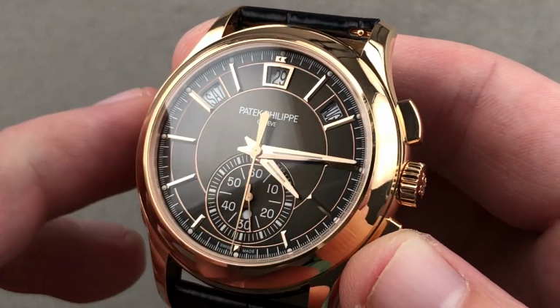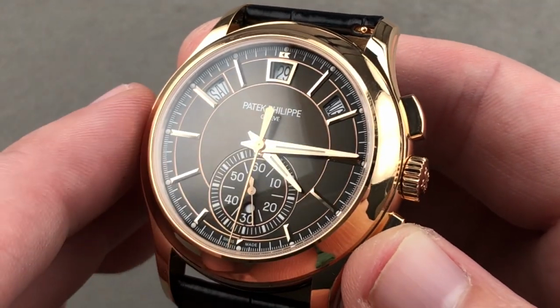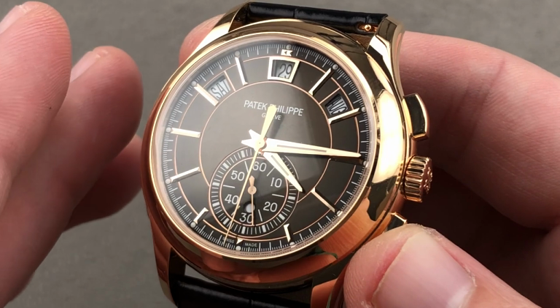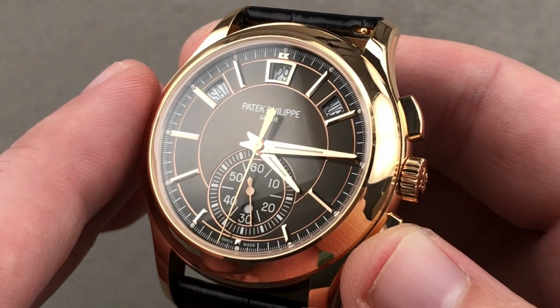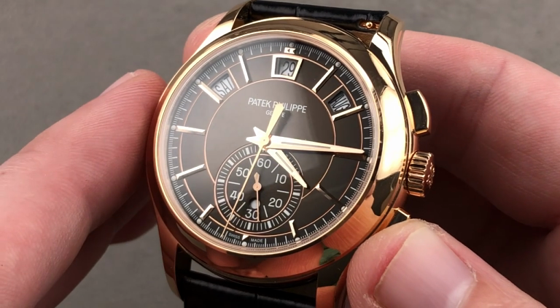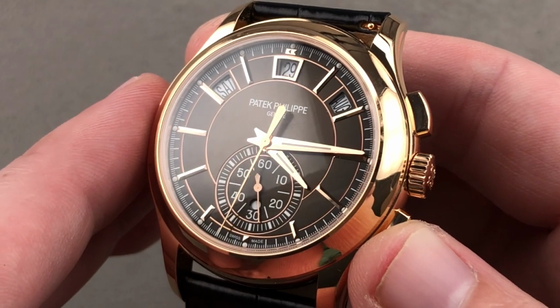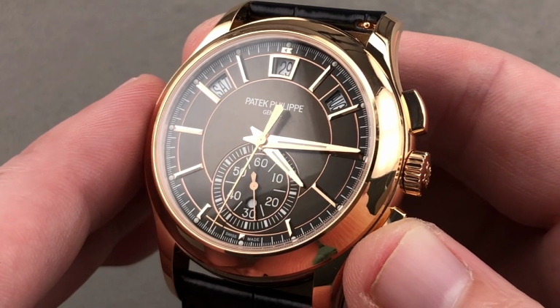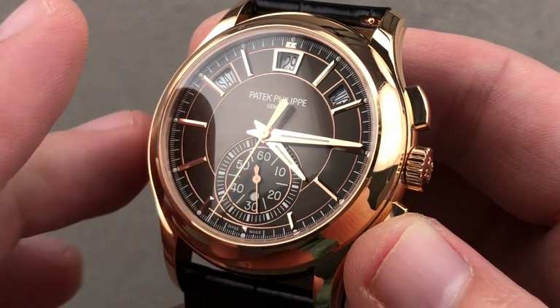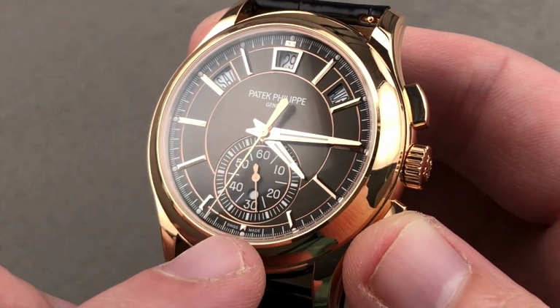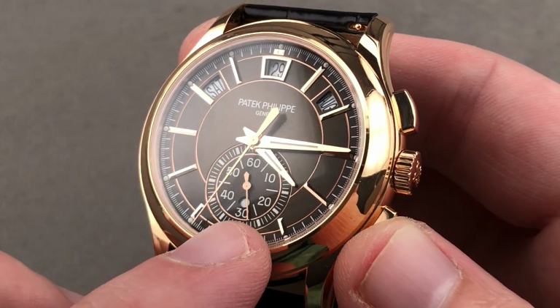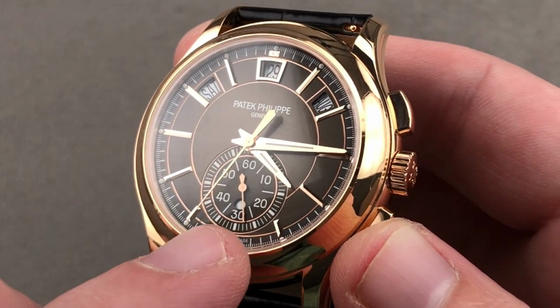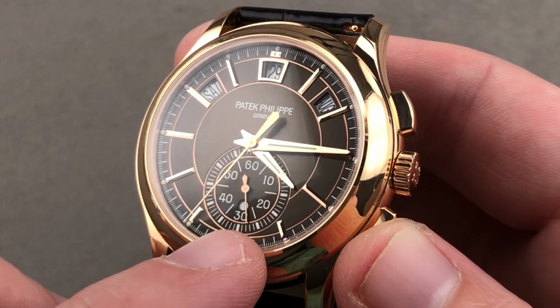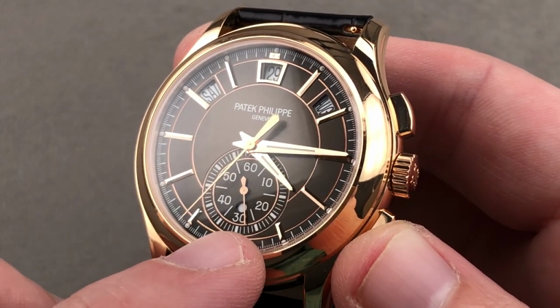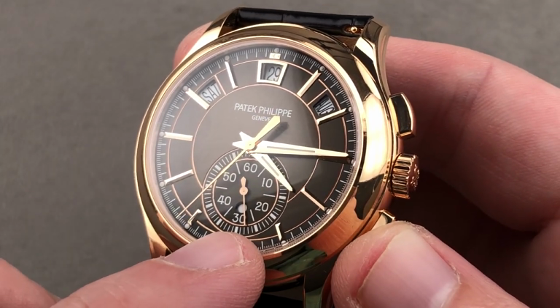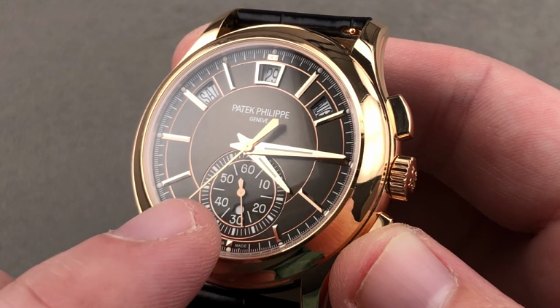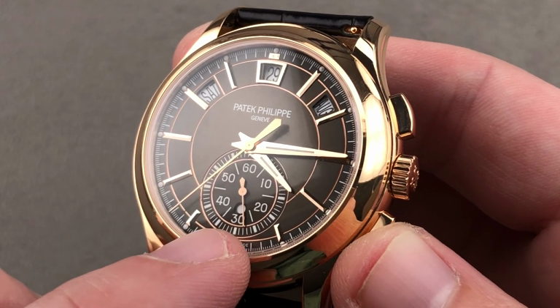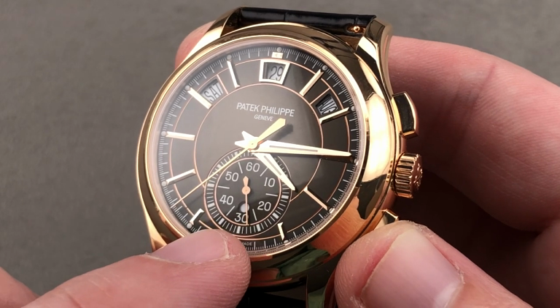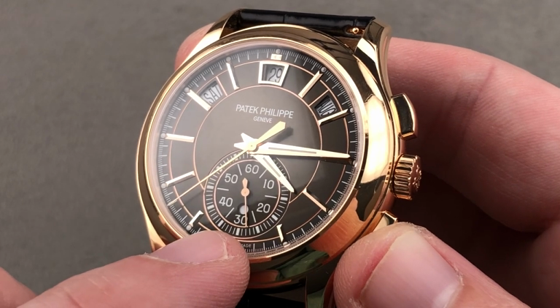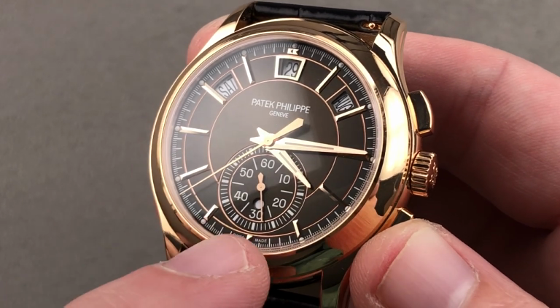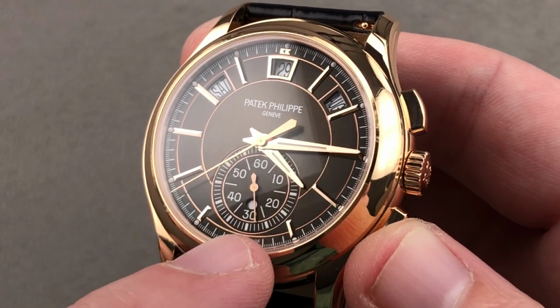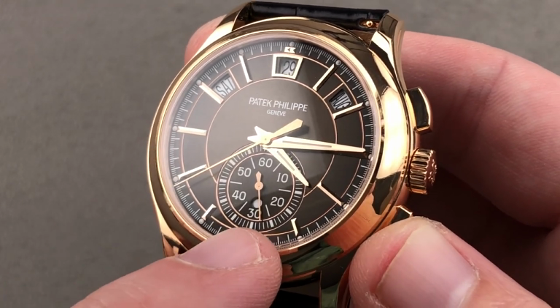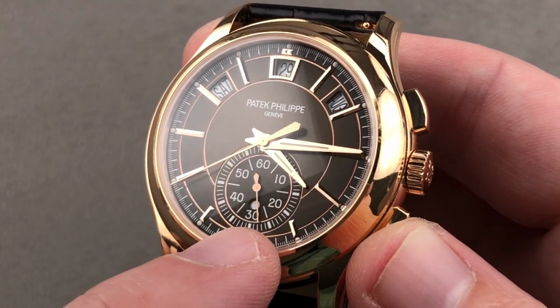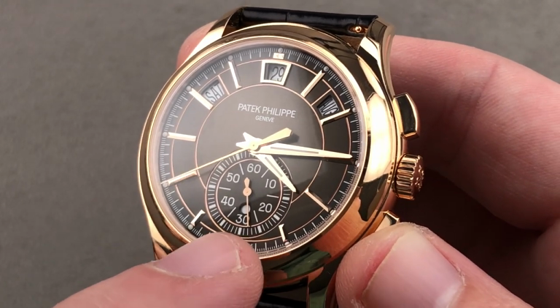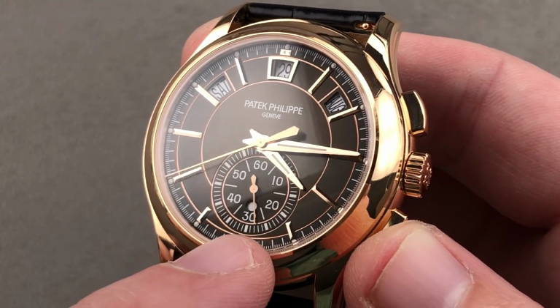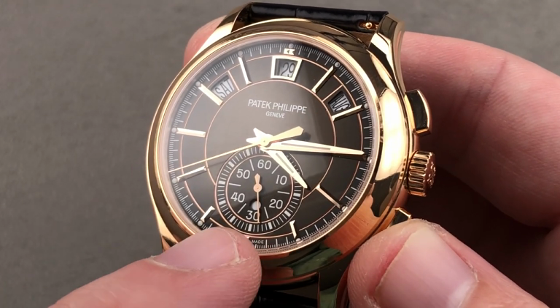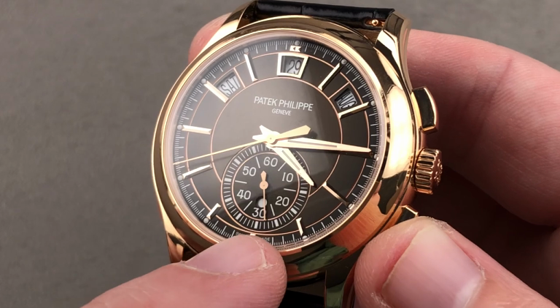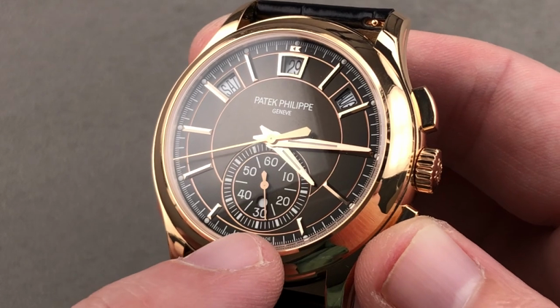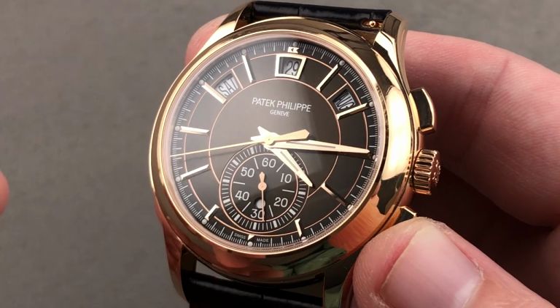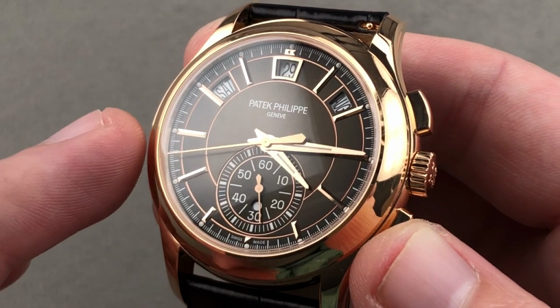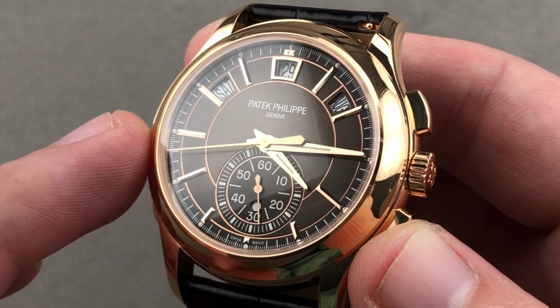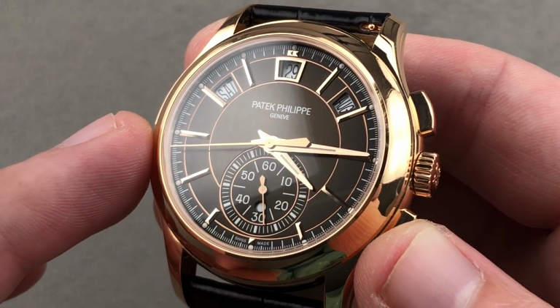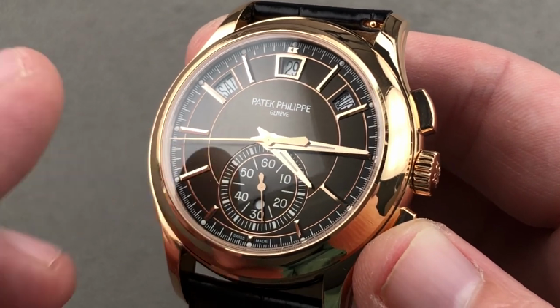The system has been simplified from the previous 5960 in that we don't have the bullseye mono counter down at six o'clock — we just have chronograph minutes. Note that it is a 60-minute register rather than the more common 30-minute register seen on most chronographs.